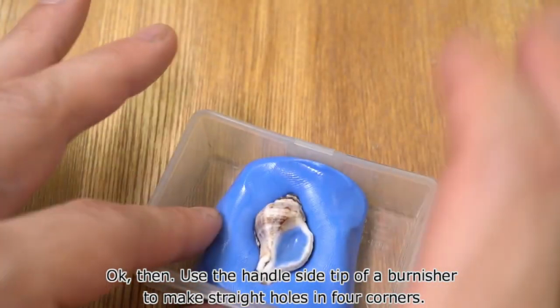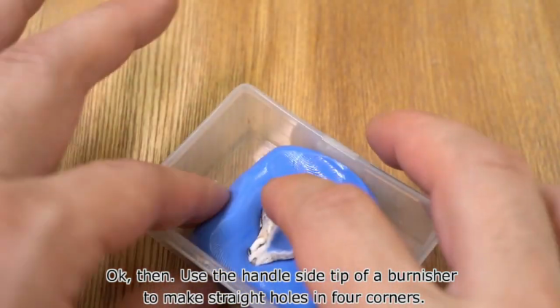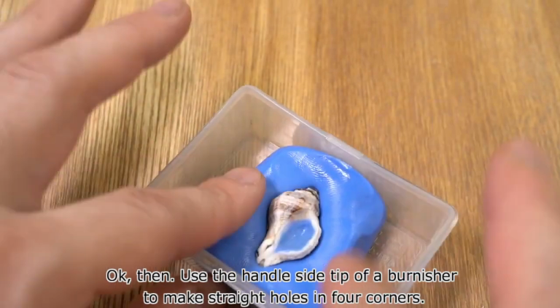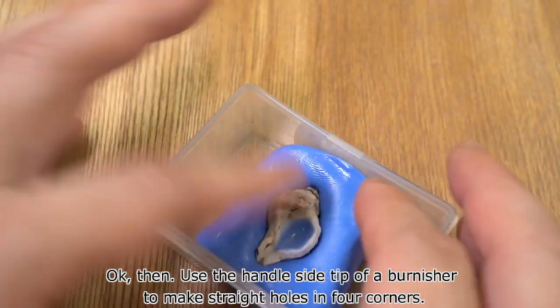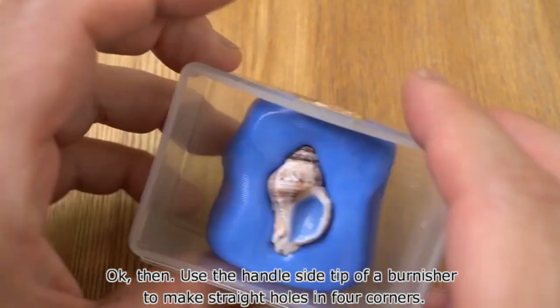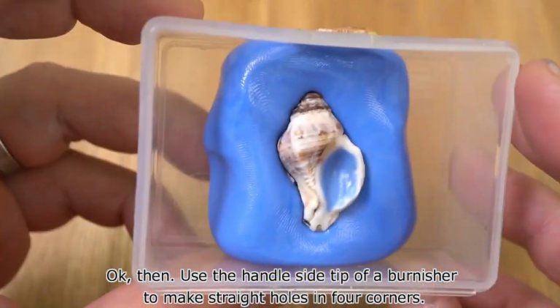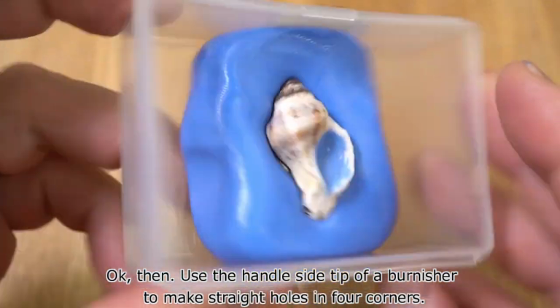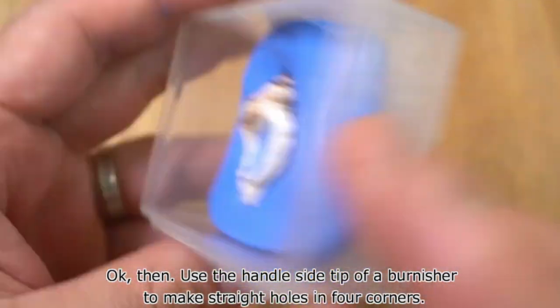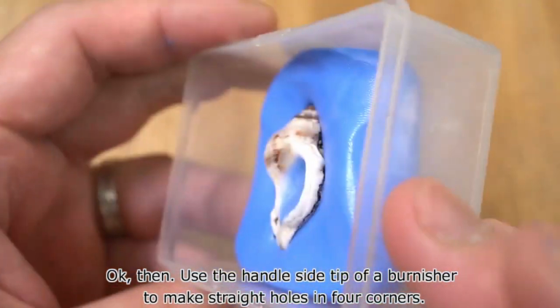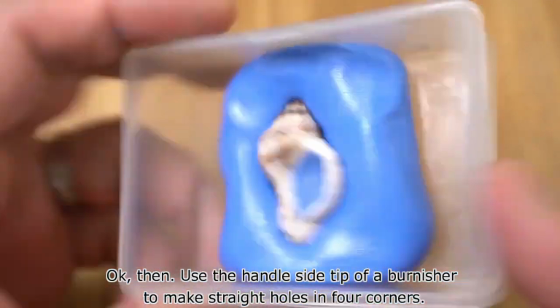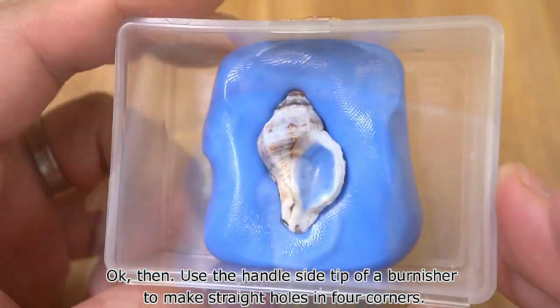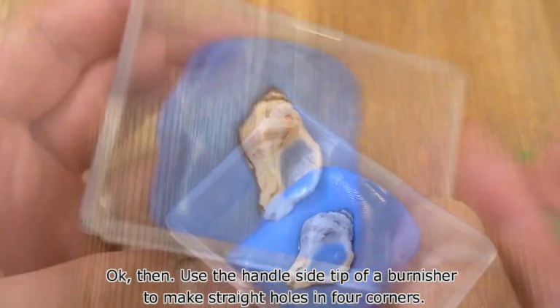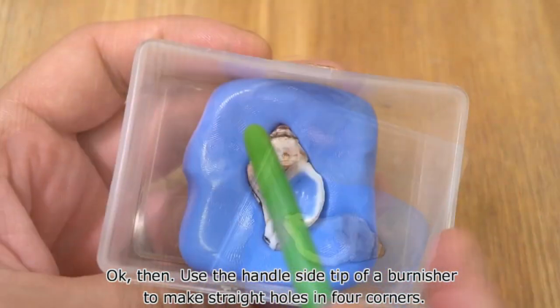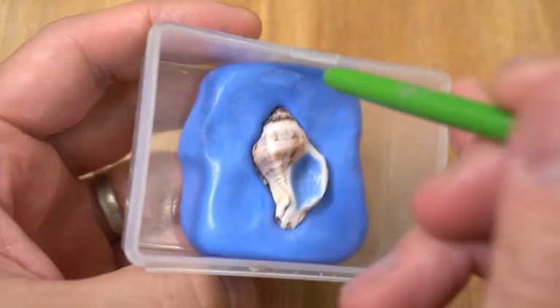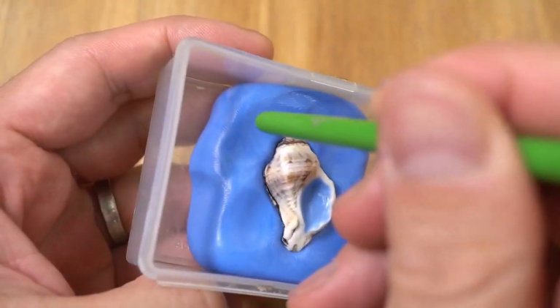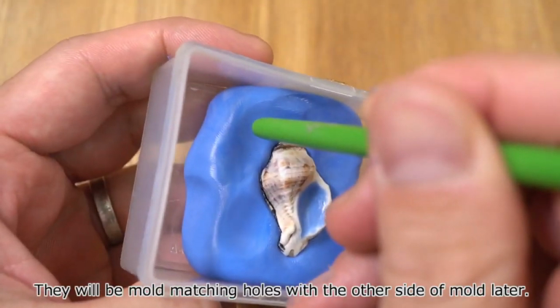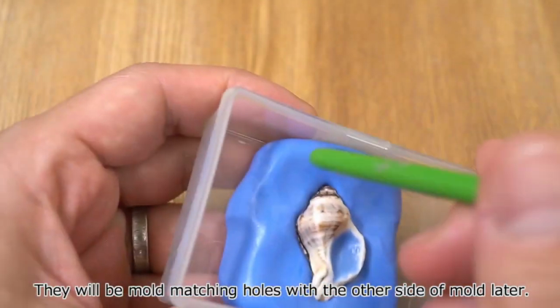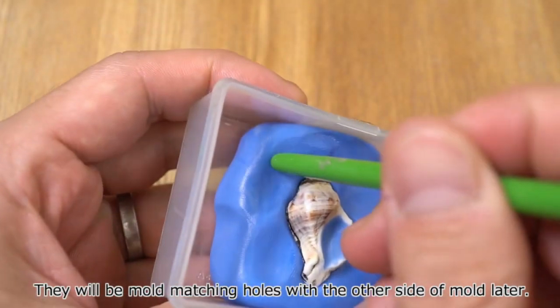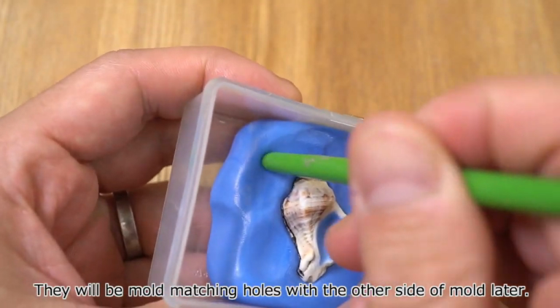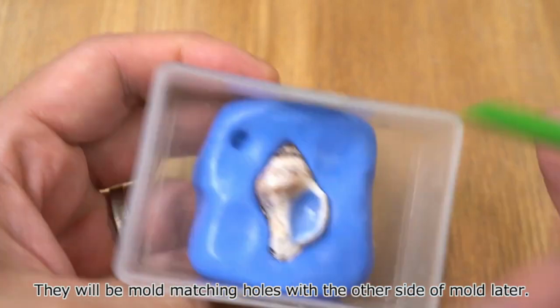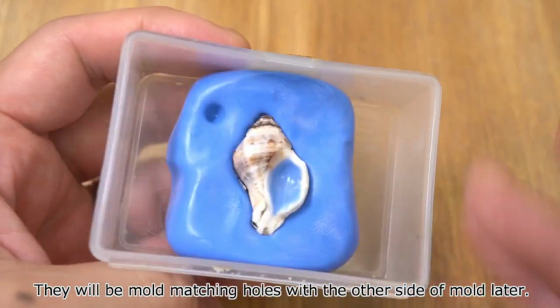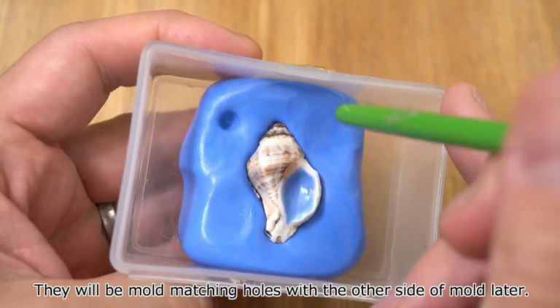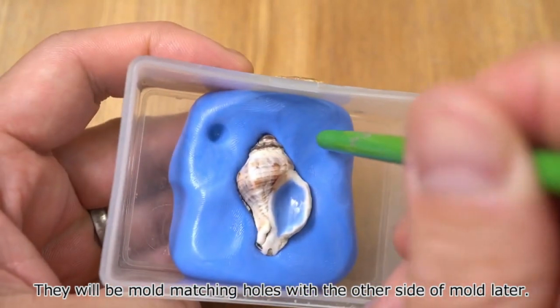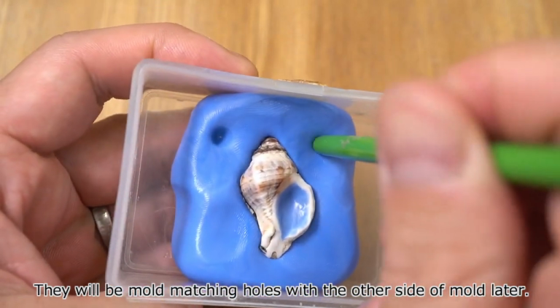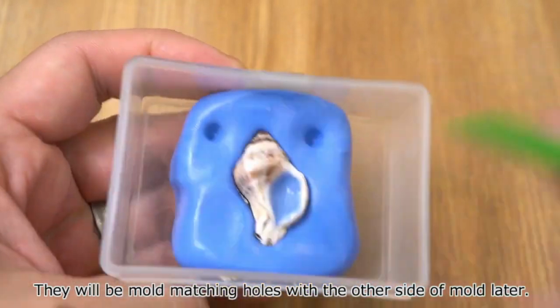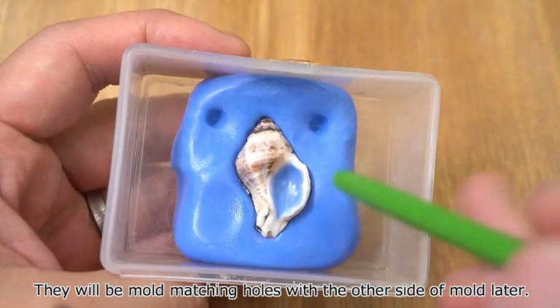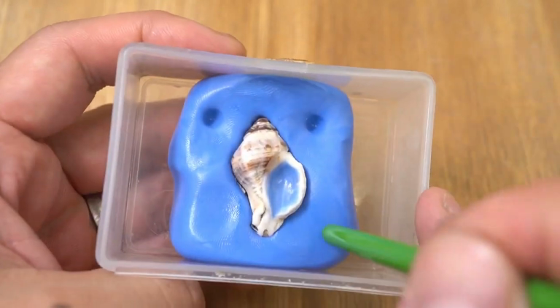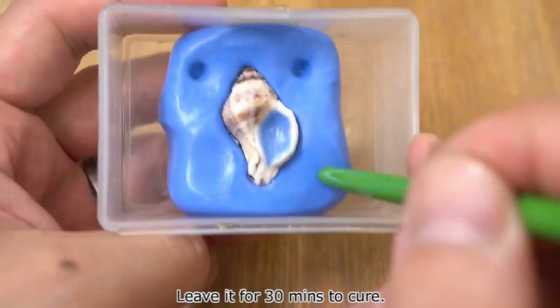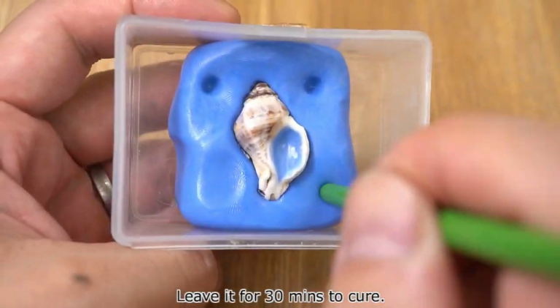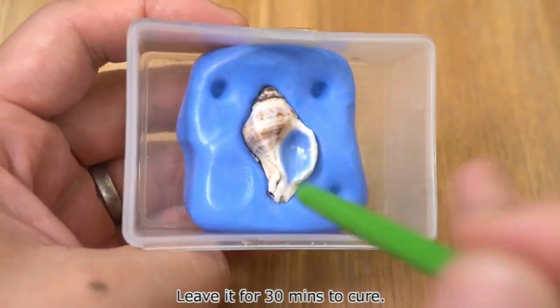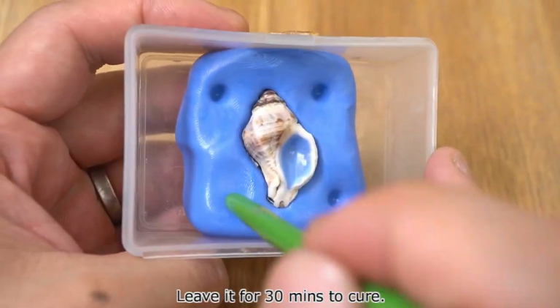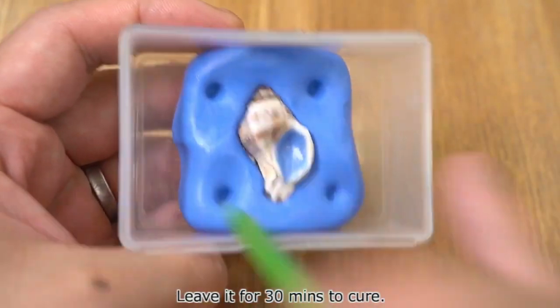Use the handle side tip of a burnisher to make straight holes in the 4 corners. They will be mold matching holes with the other side of the mold later. Leave it for 30 minutes to cure.